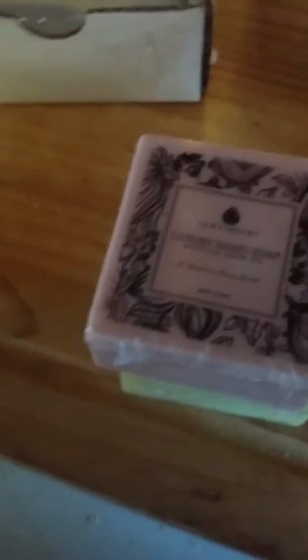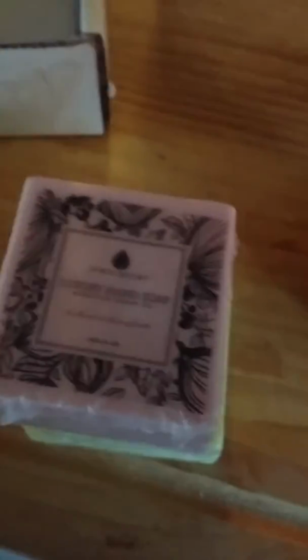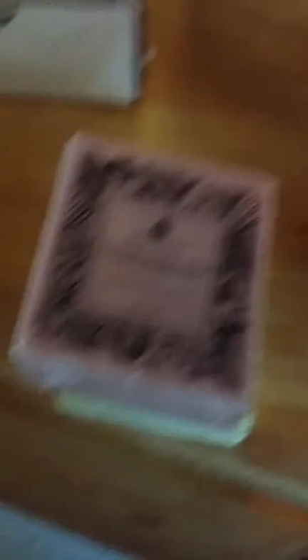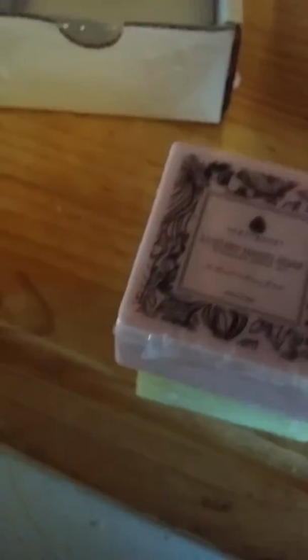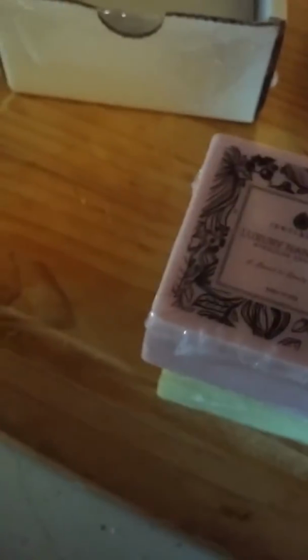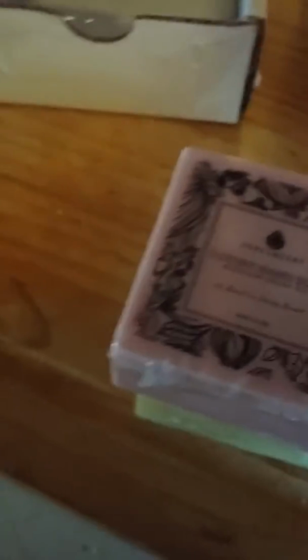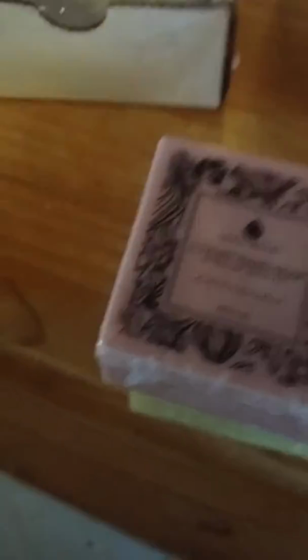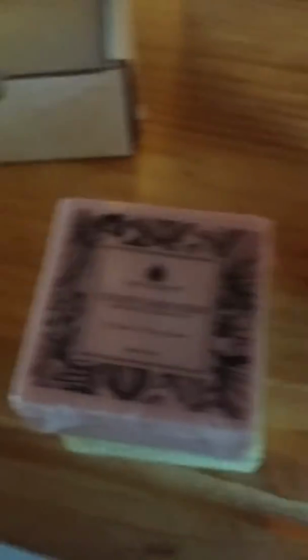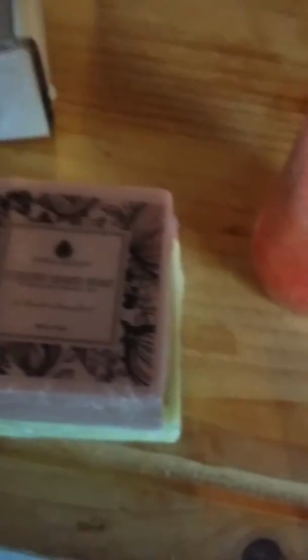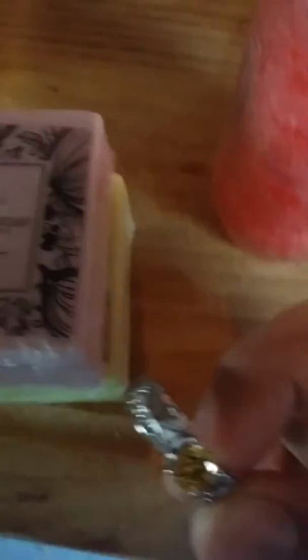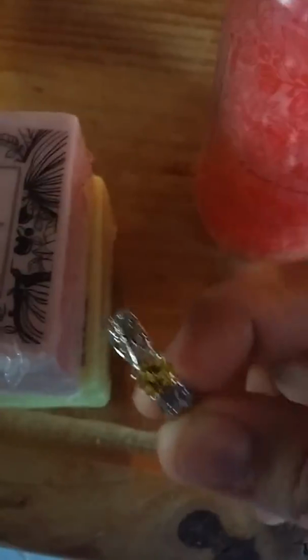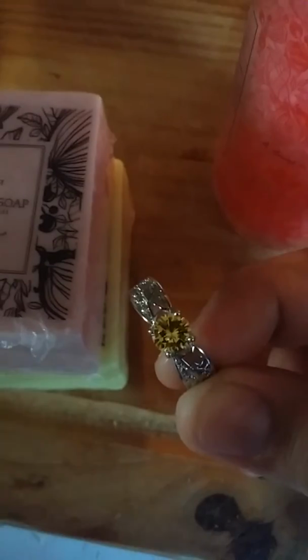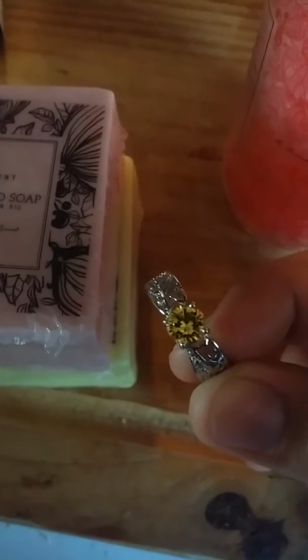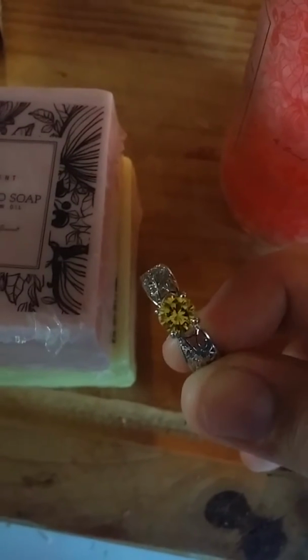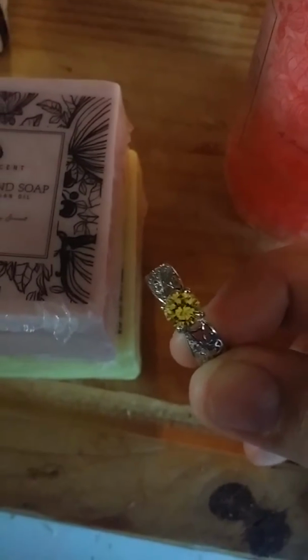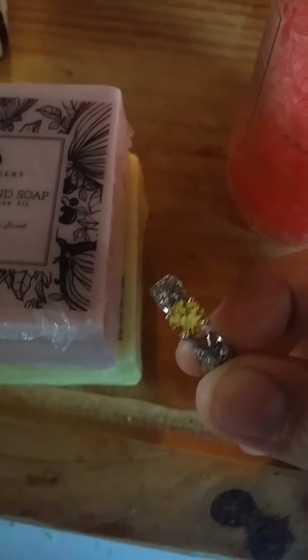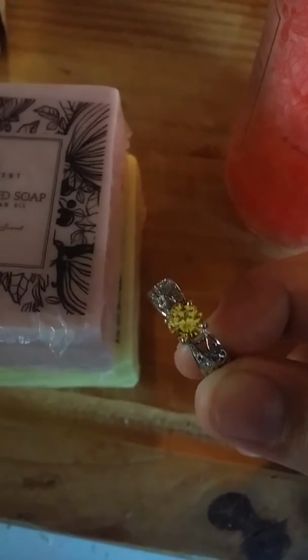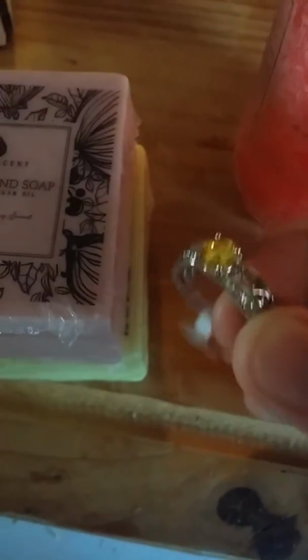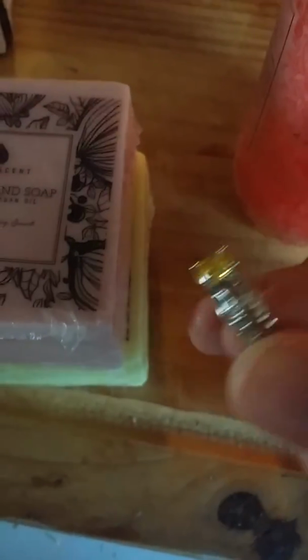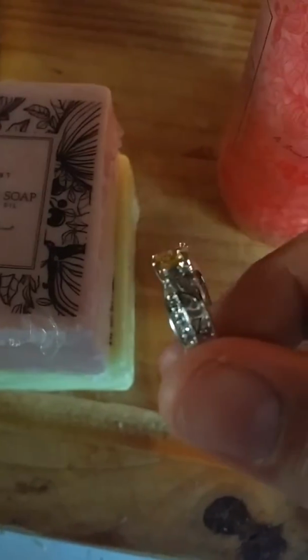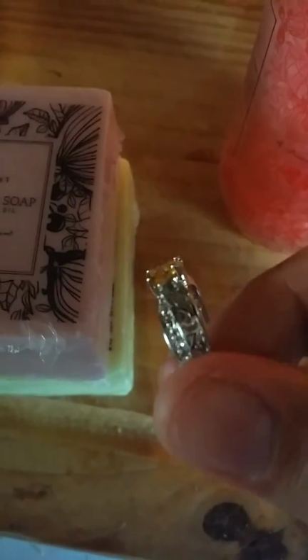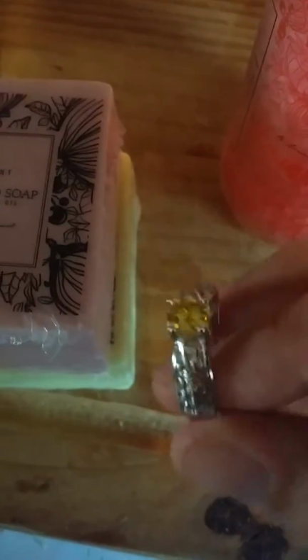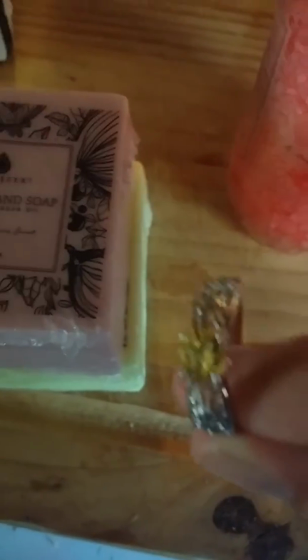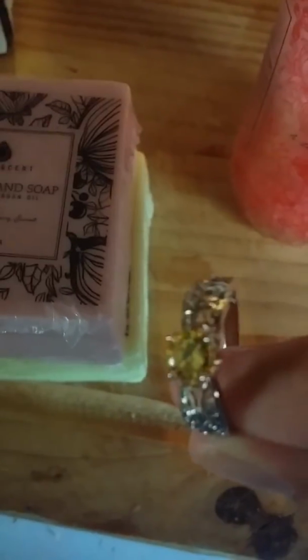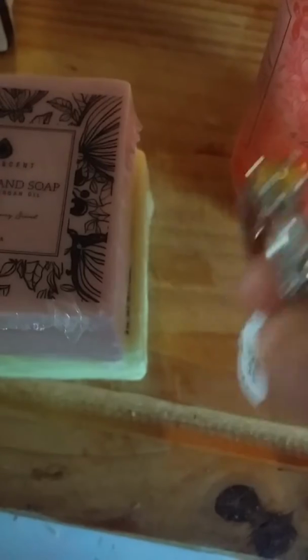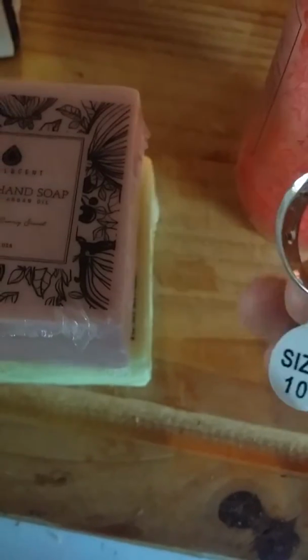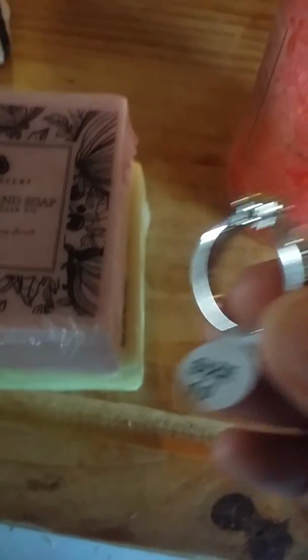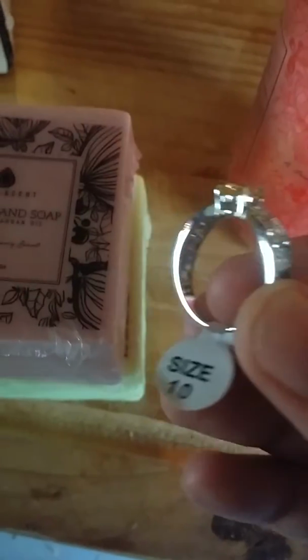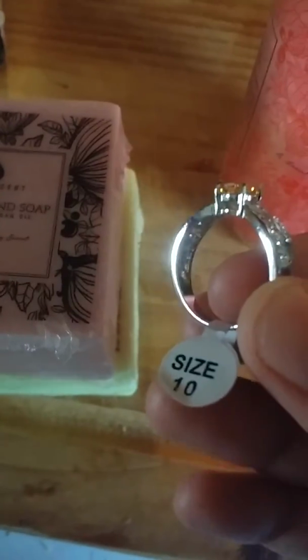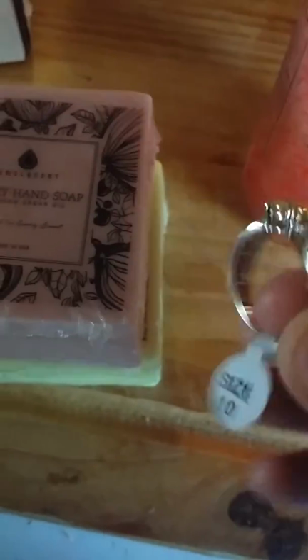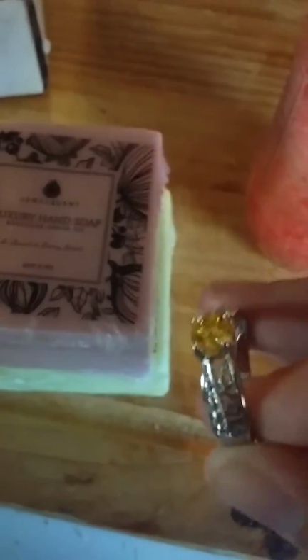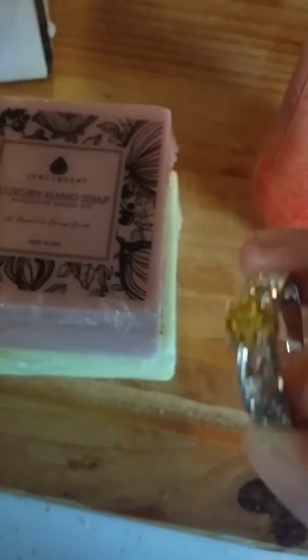I took advantage of a weekend sale where you get a bonus ring. And this is my beautiful bonus ring — very beautiful. I like it. I also got a size 10 because it's the size I wear.